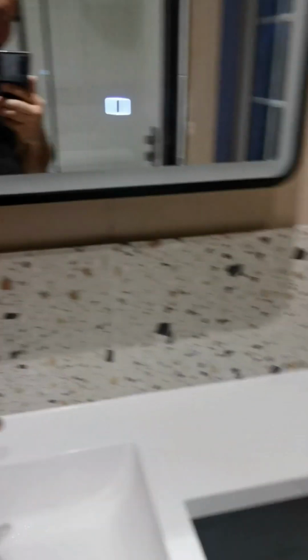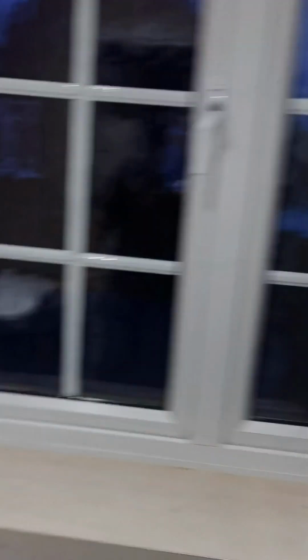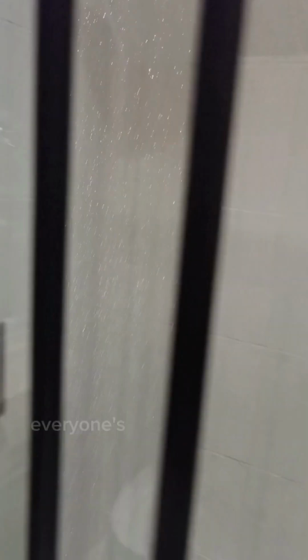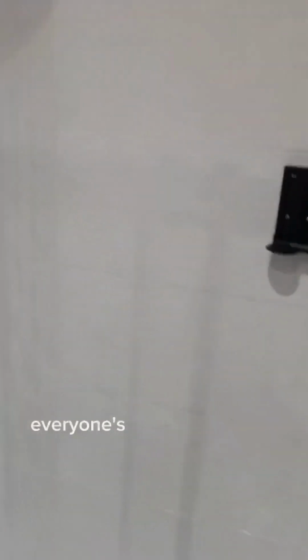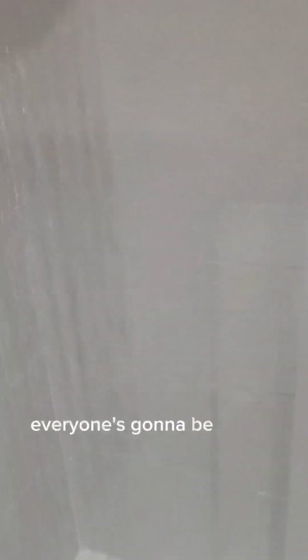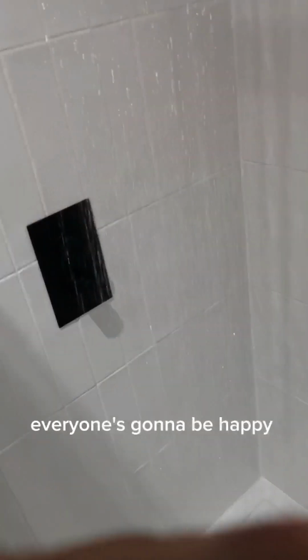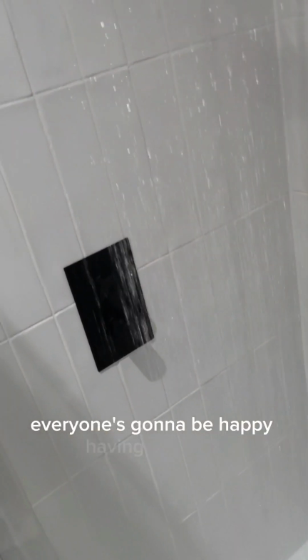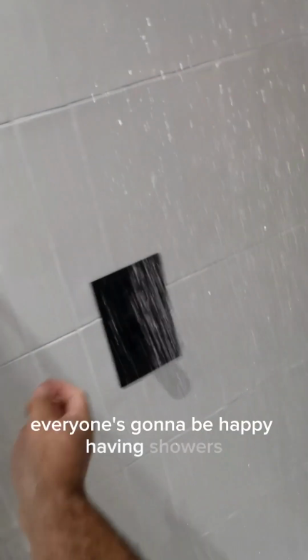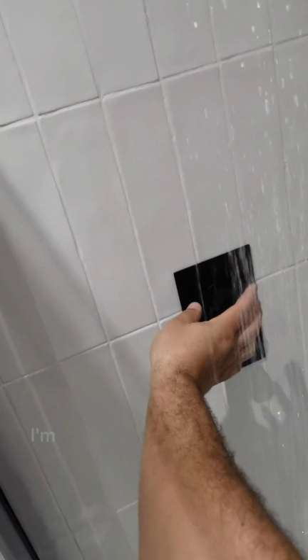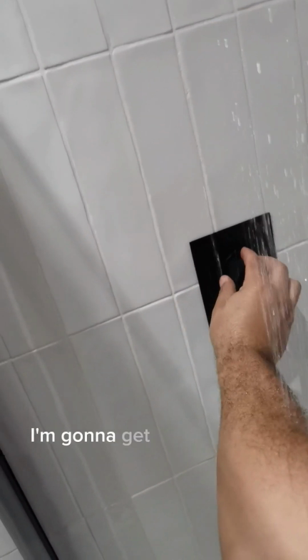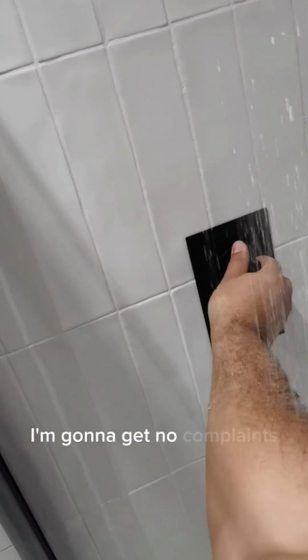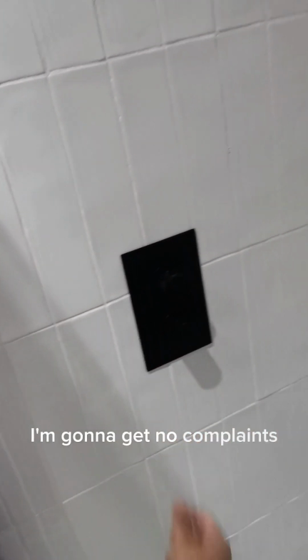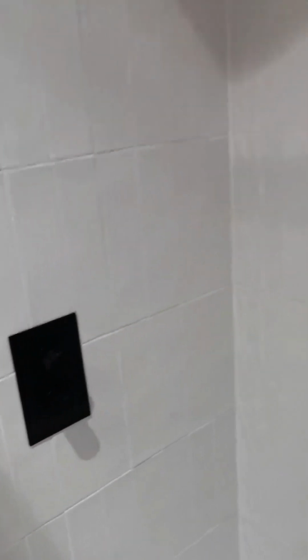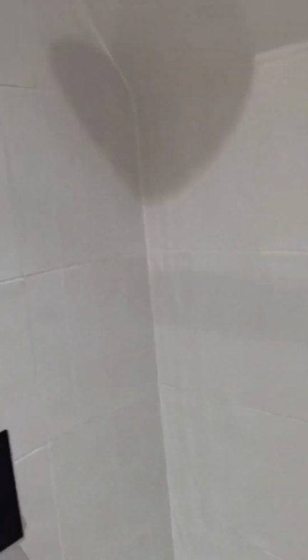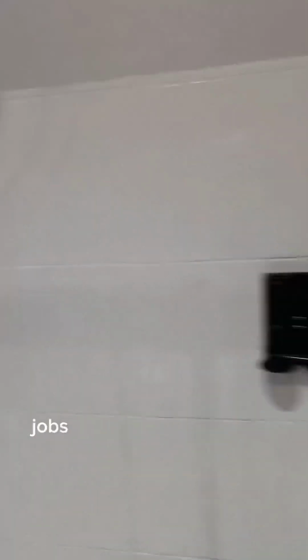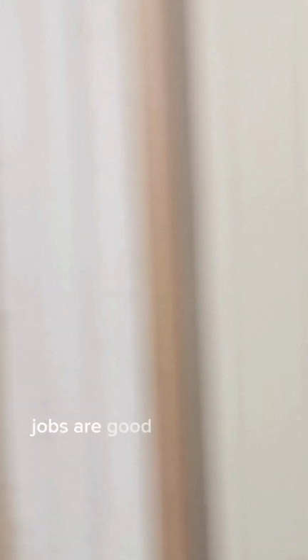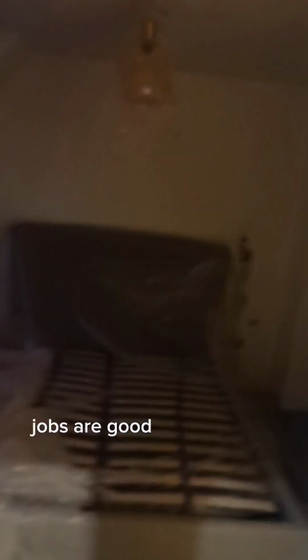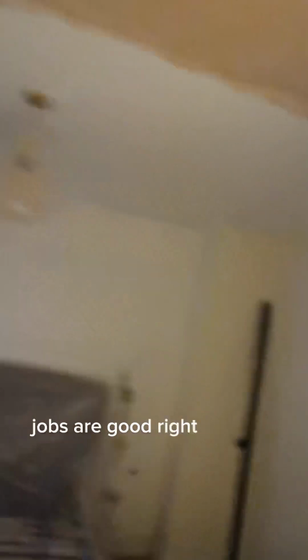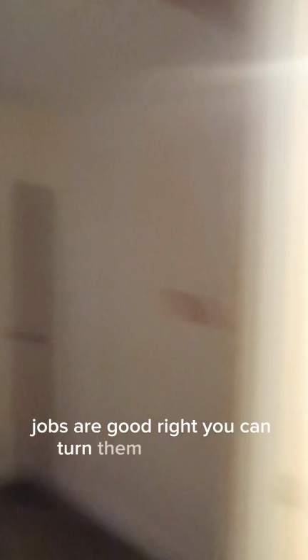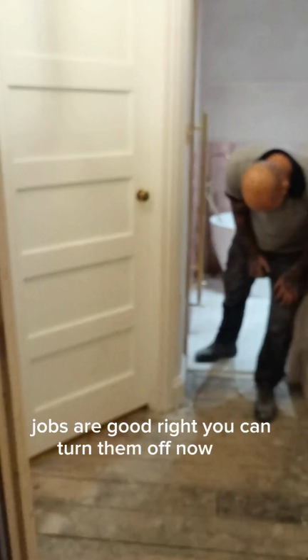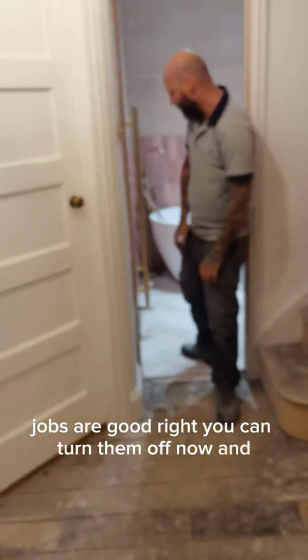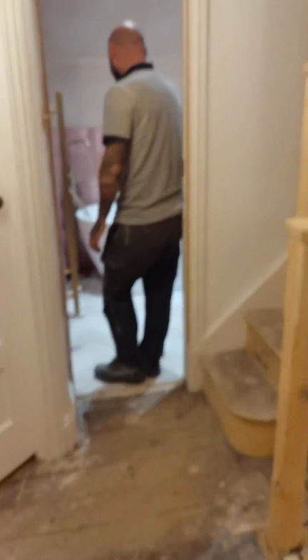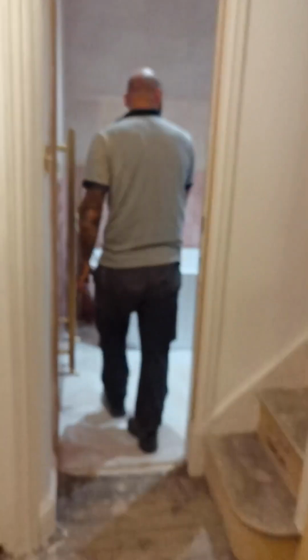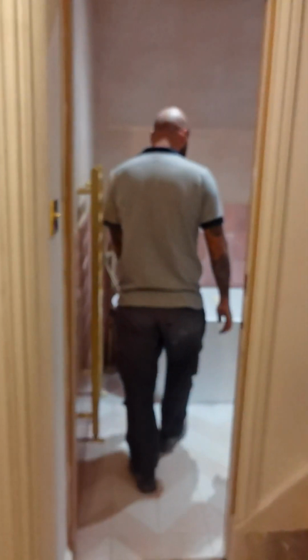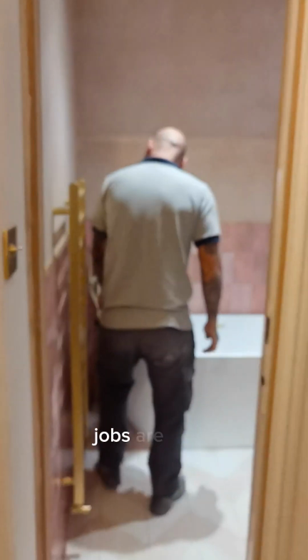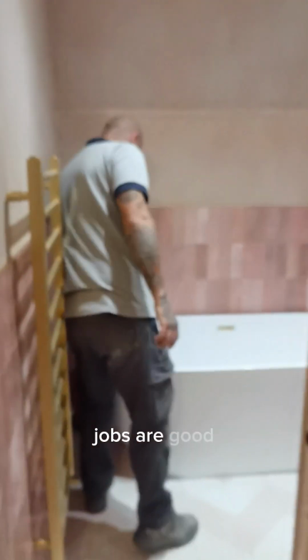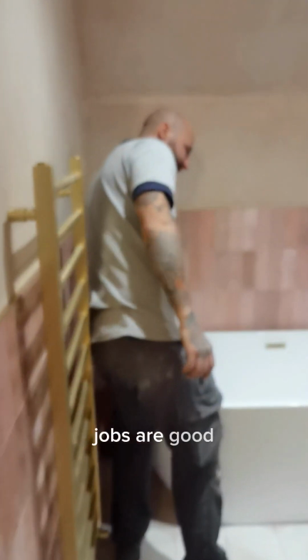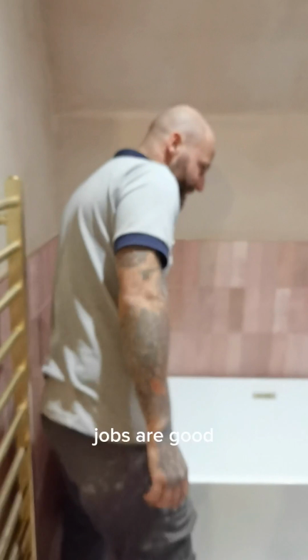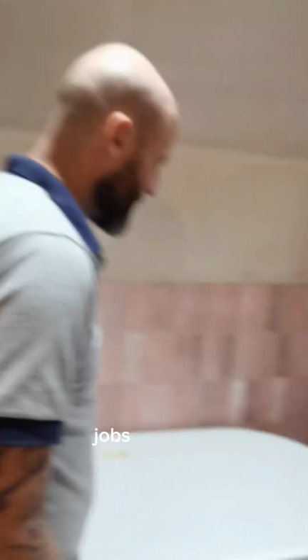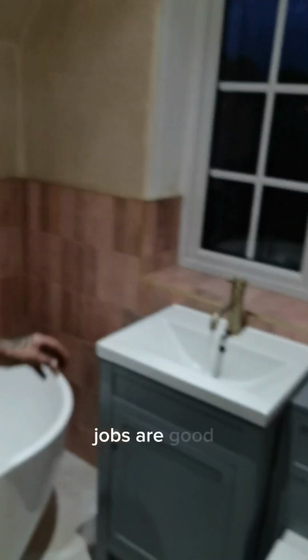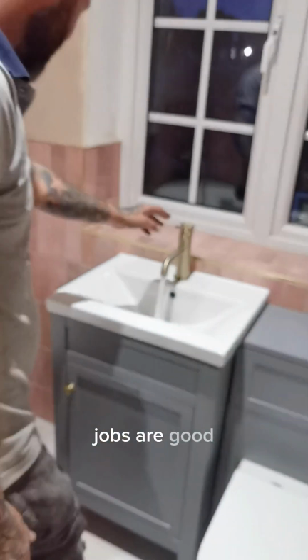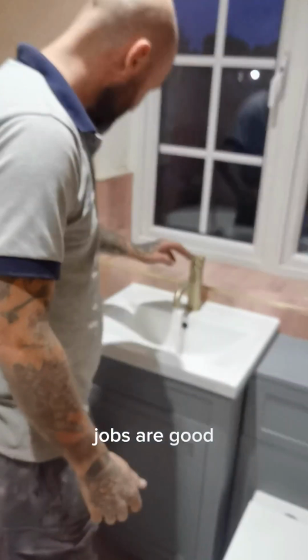Everyone's going to be happy having showers. I'm going to get no complaints. Jobs are good. And he's got an ECA top one. Jobs are good.